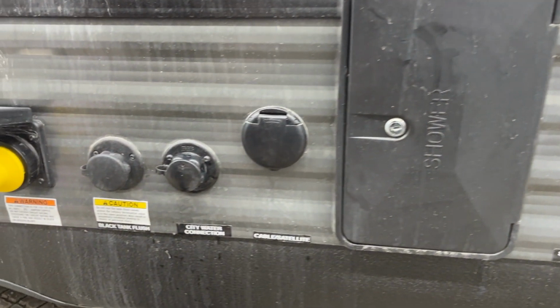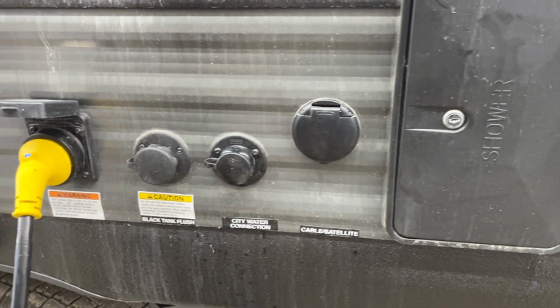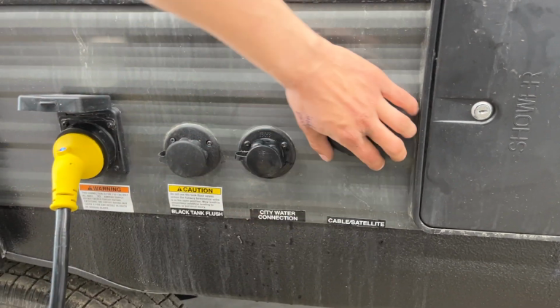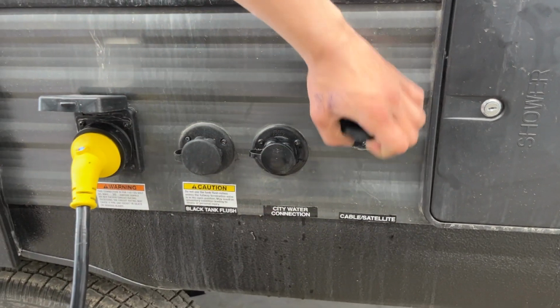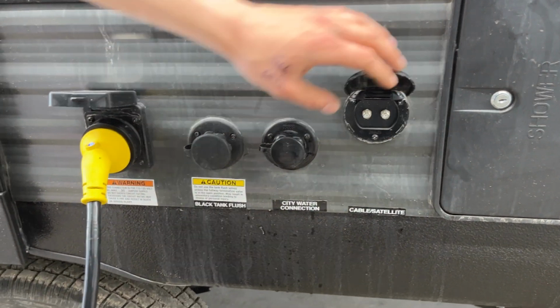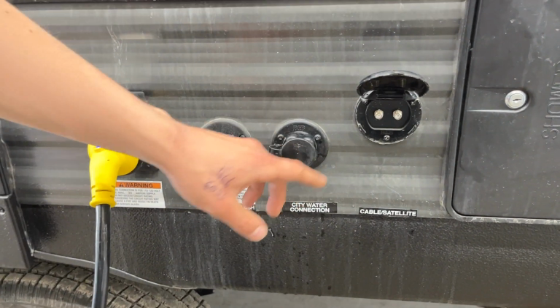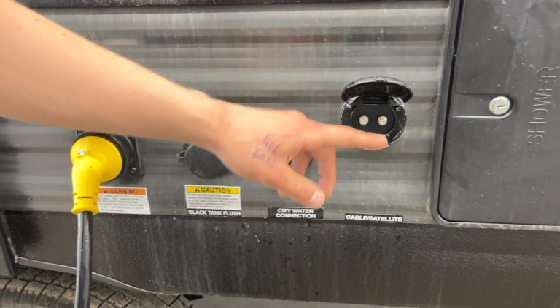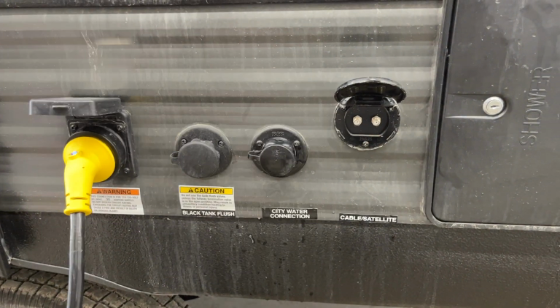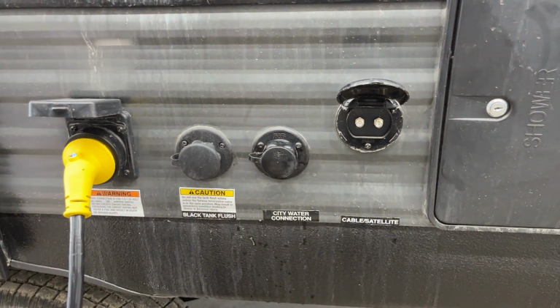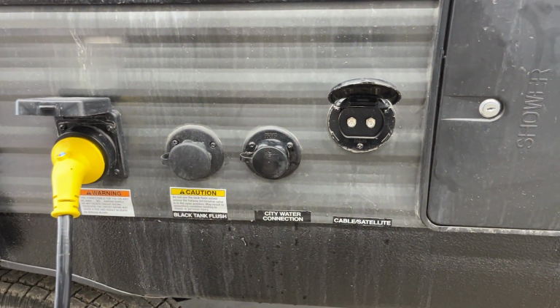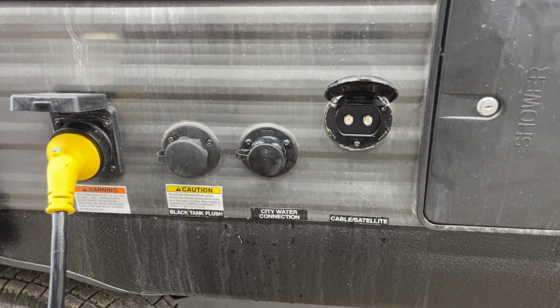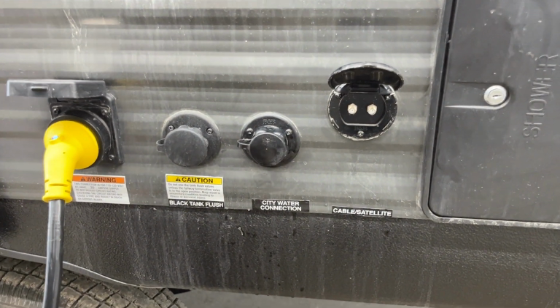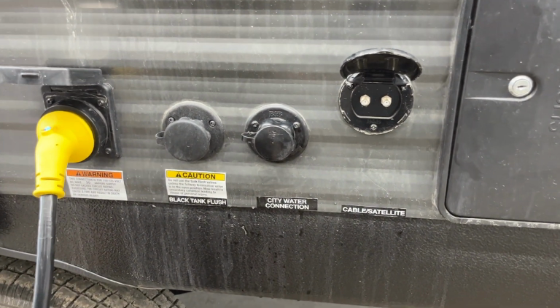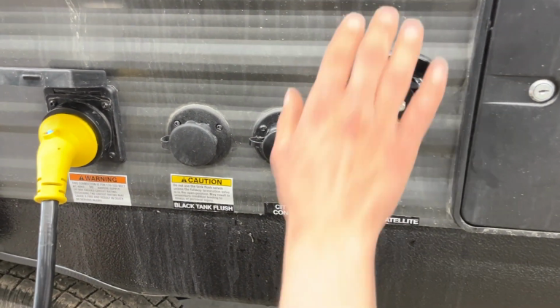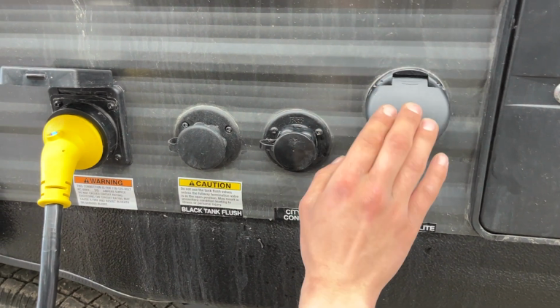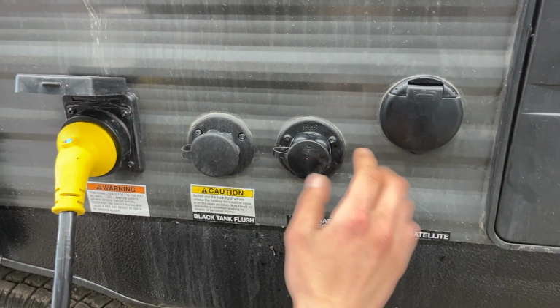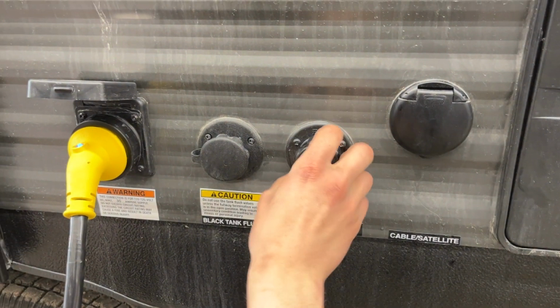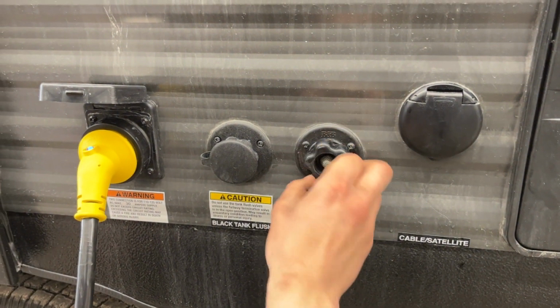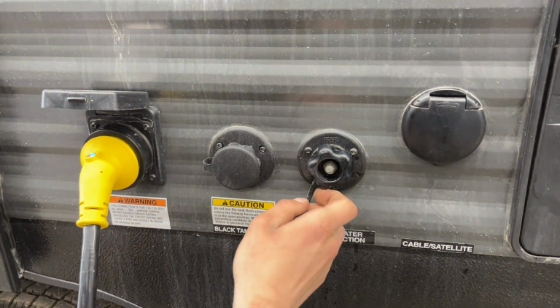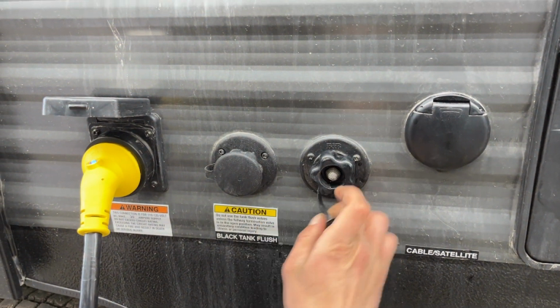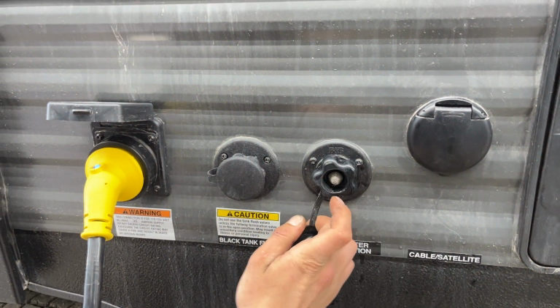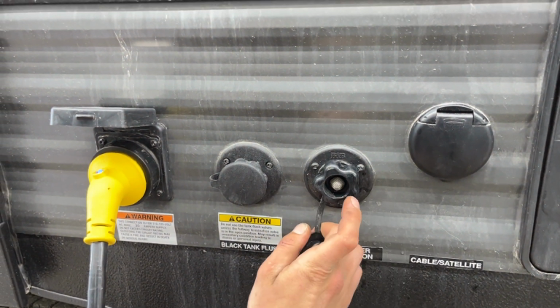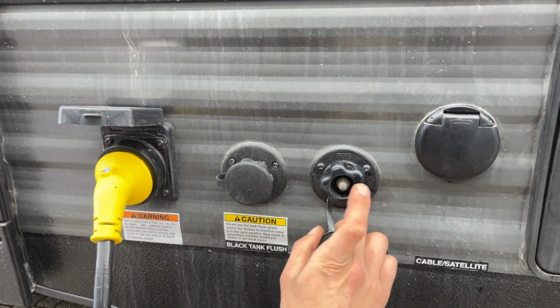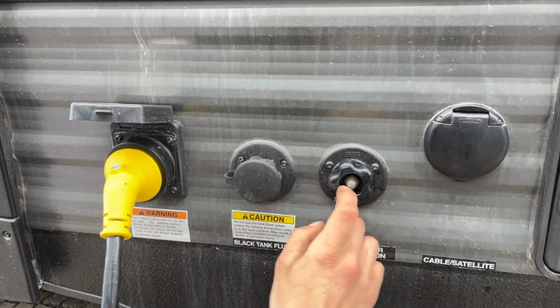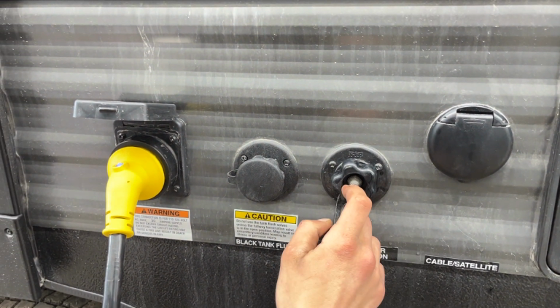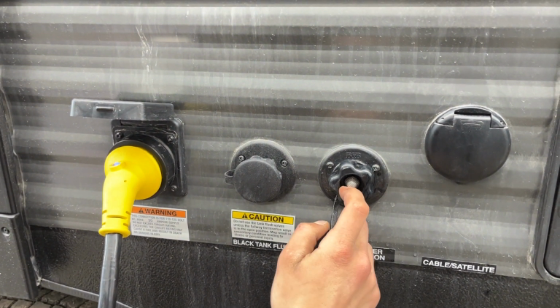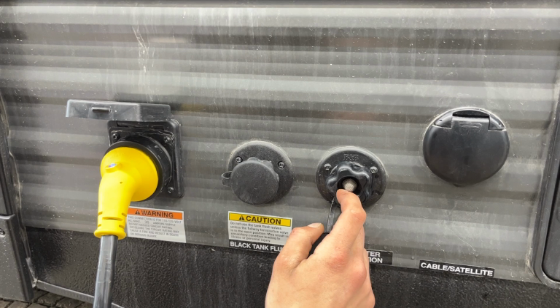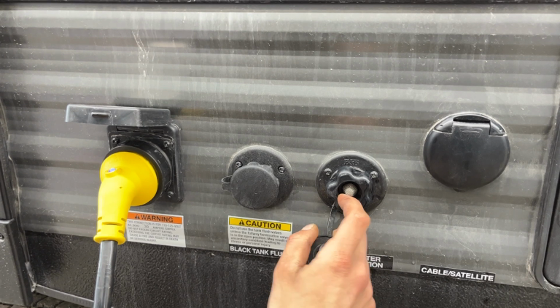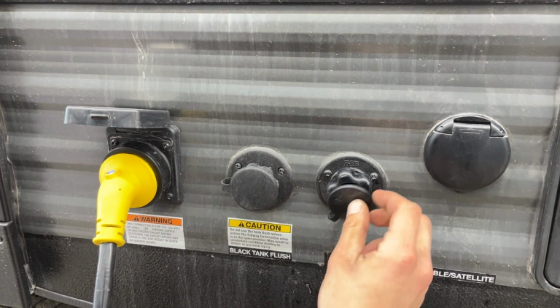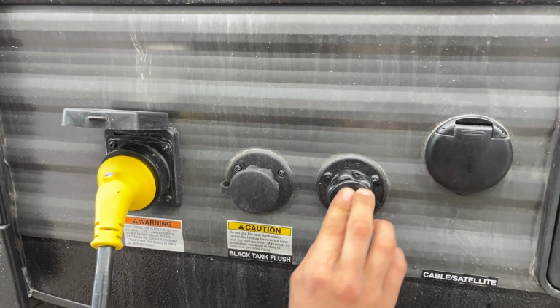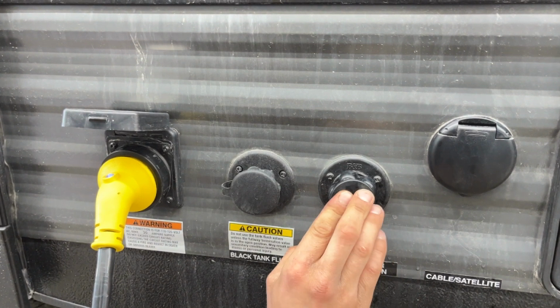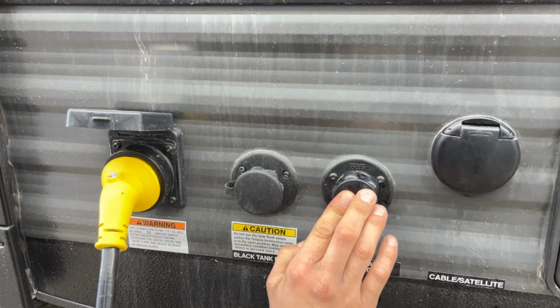Right beside that is a cable and satellite inlet — pop it open and plug your coax cable into the respective ports to fire up at your TV locations. Down beside that is your city water connection; plug a water hose in there, turn on the water, and that pressurizes the lines throughout the unit.